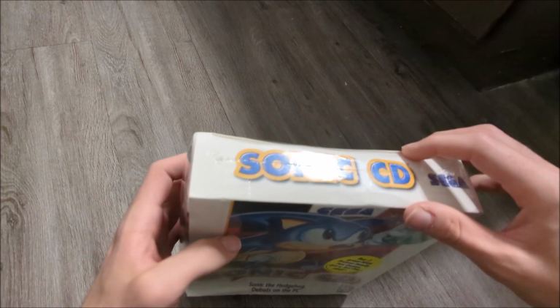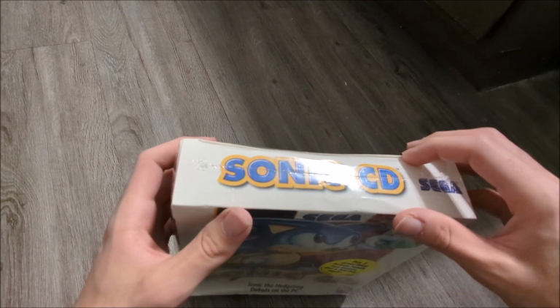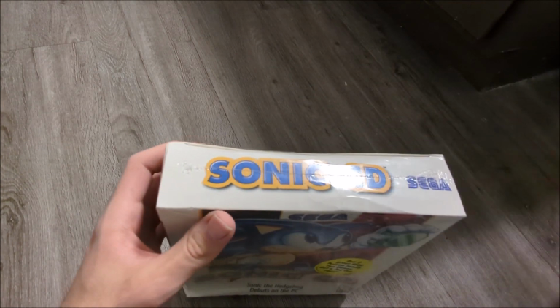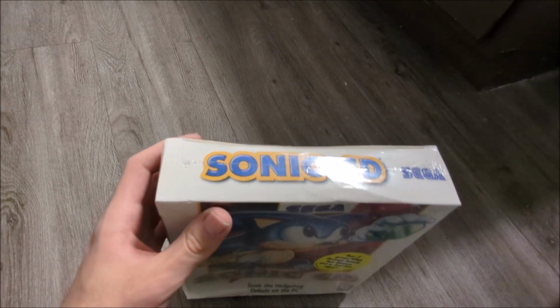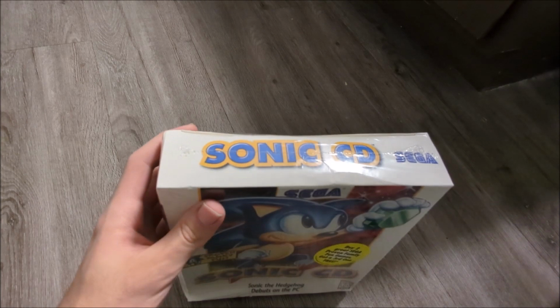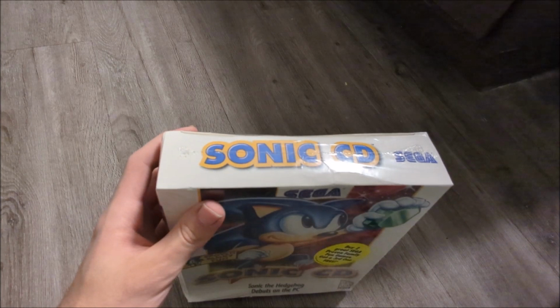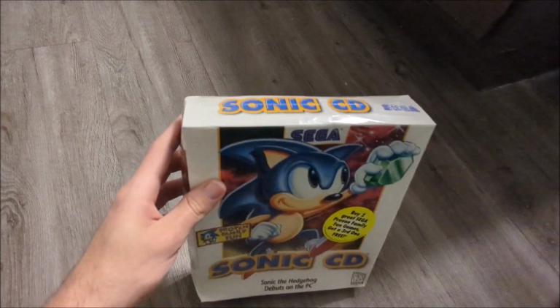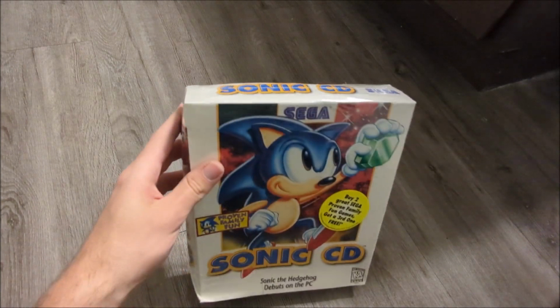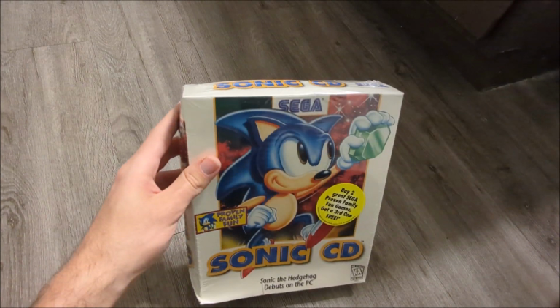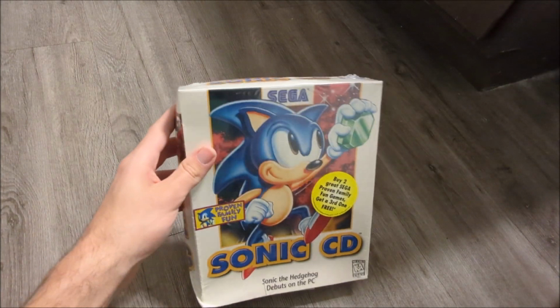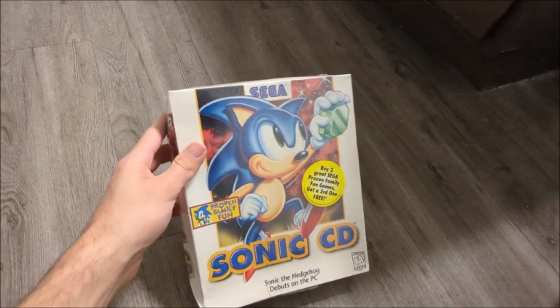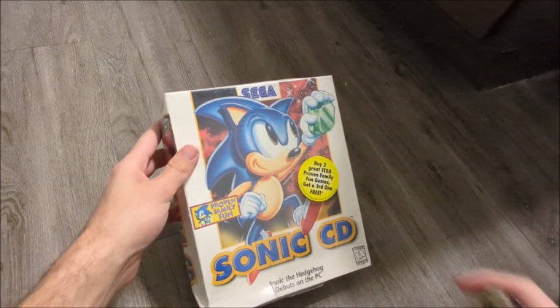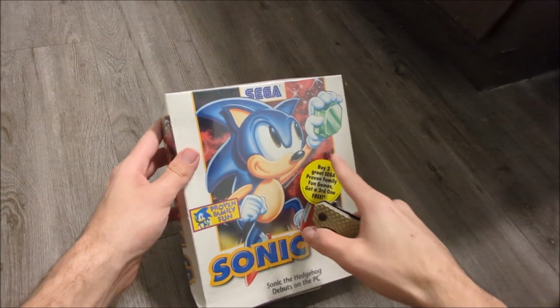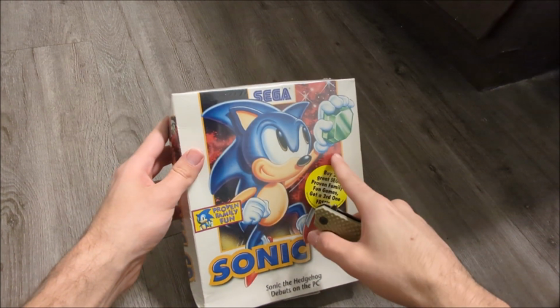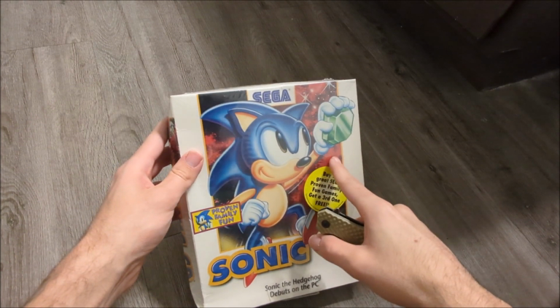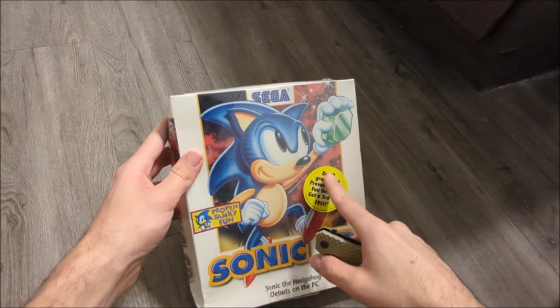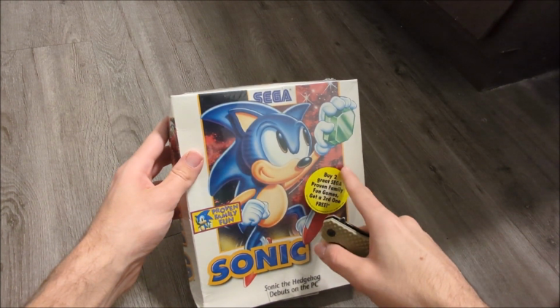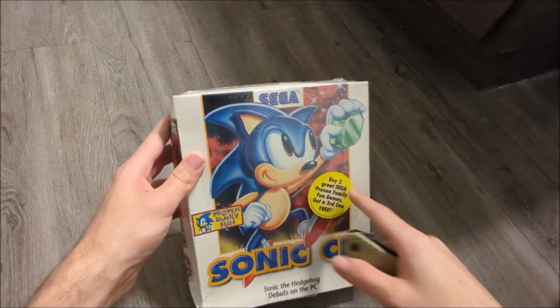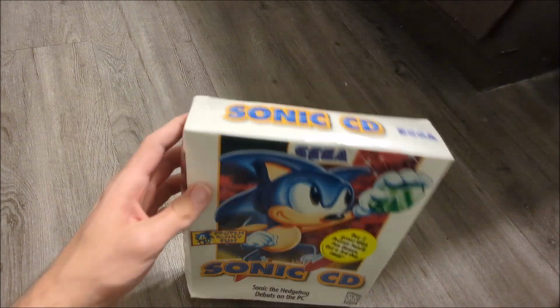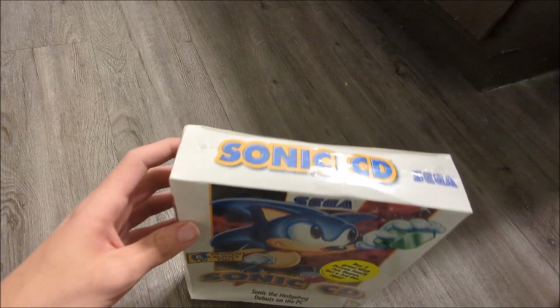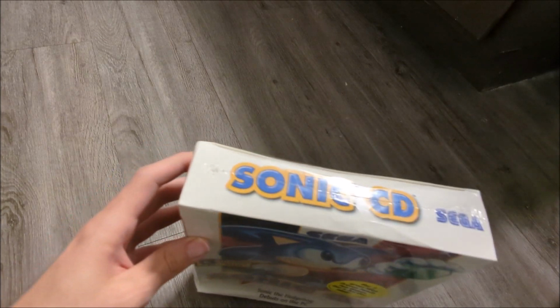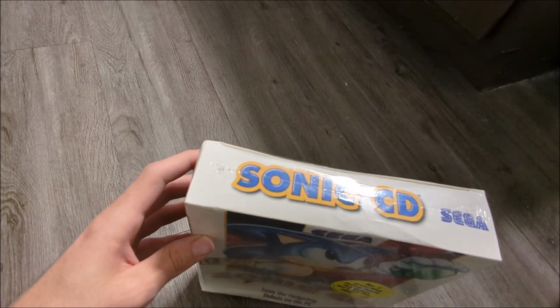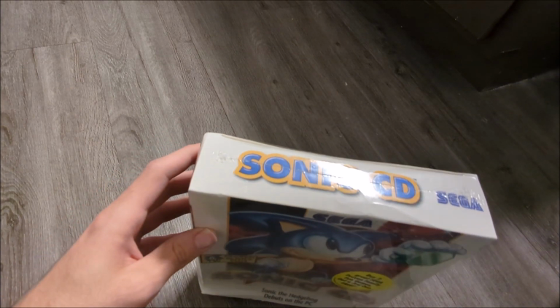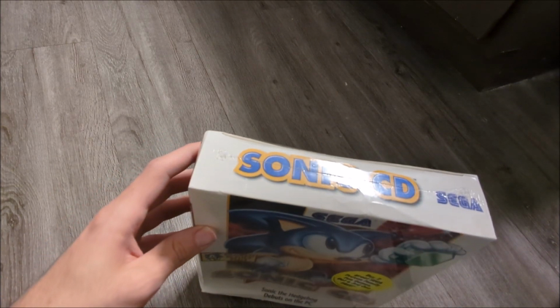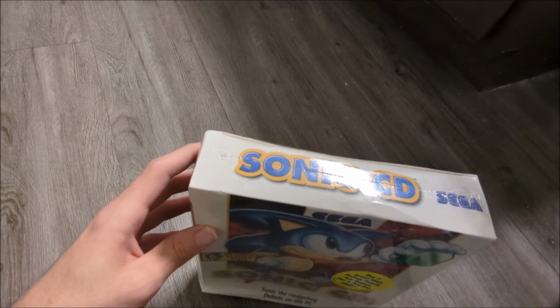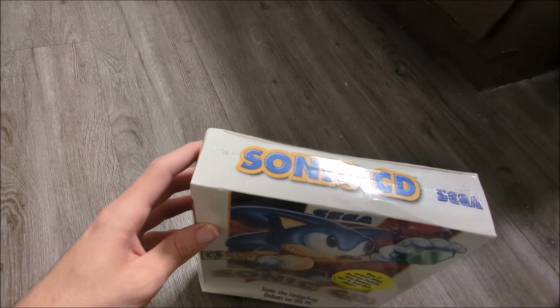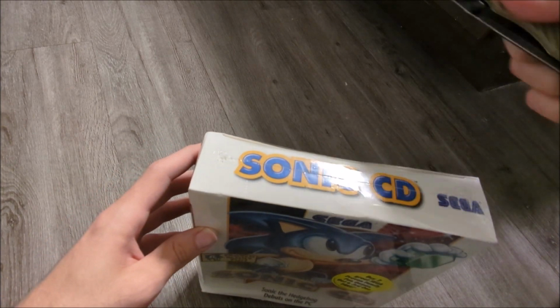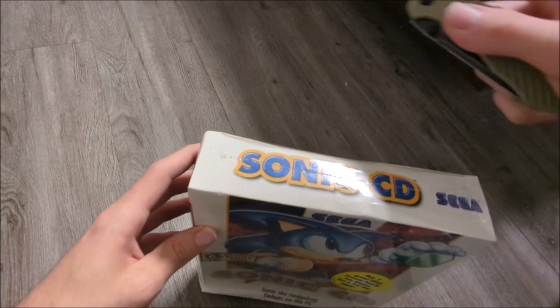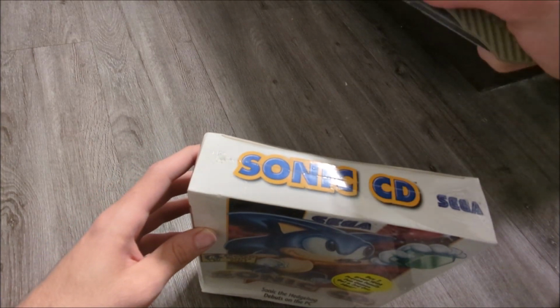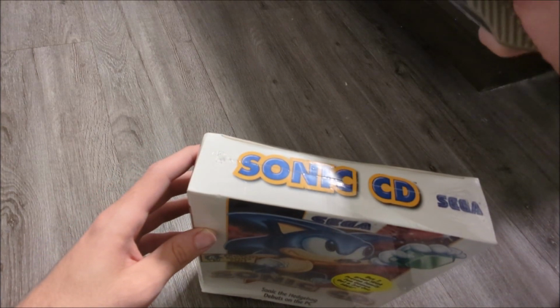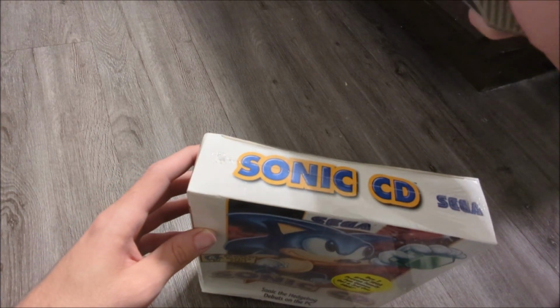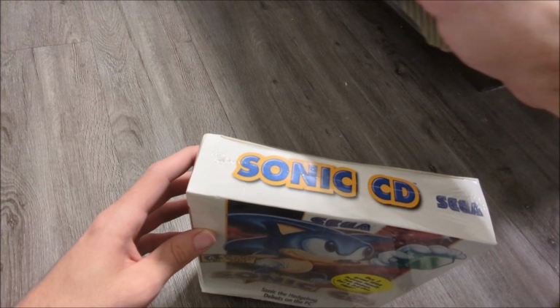Anyways, let's get to the opening. I want to keep the shrink wrap on there because there's this sticker here, and the fact that it was sealed — the shrink wrap does help preserve it a little. So I'm going to use my trusty knife.